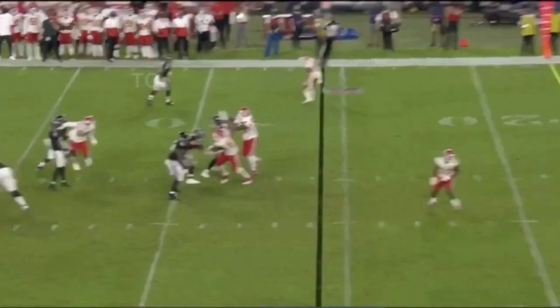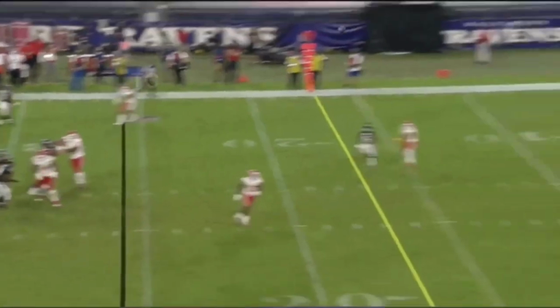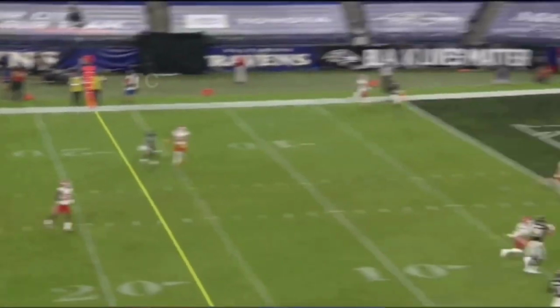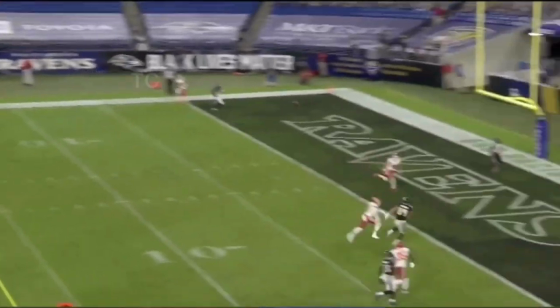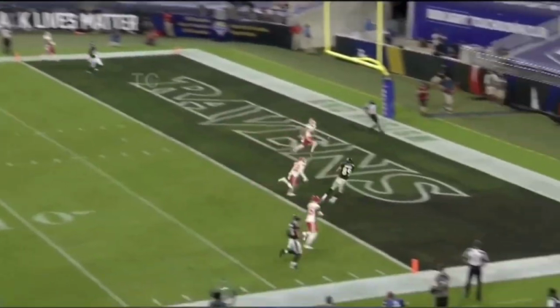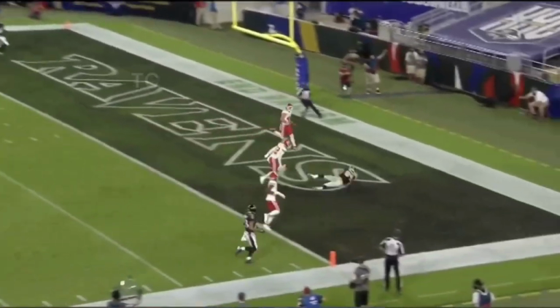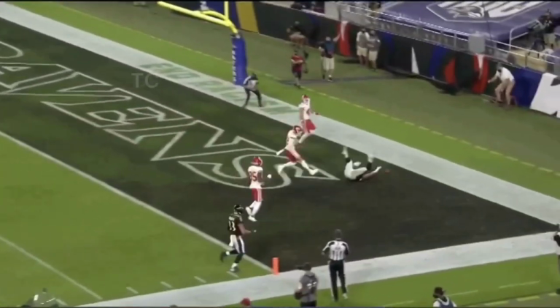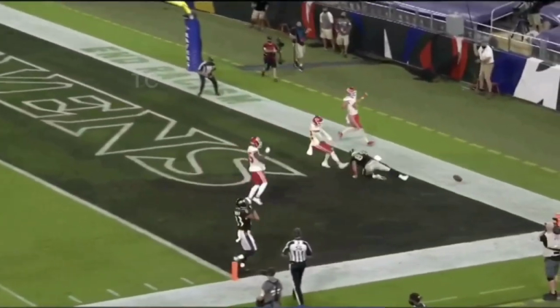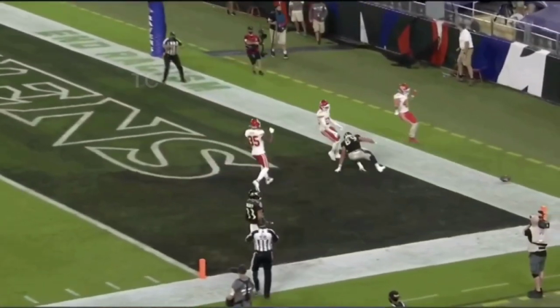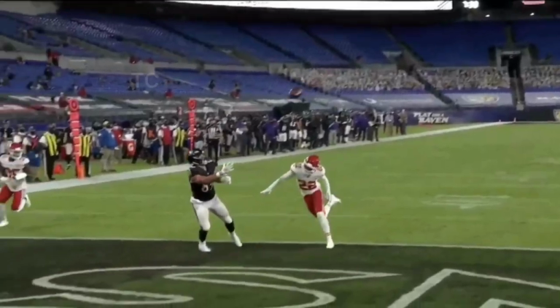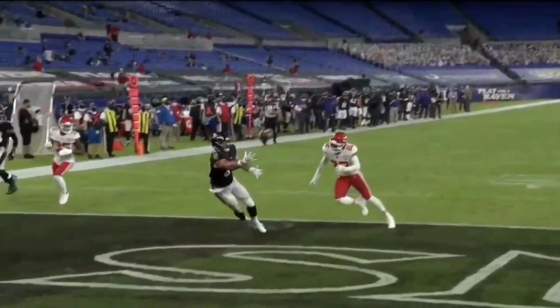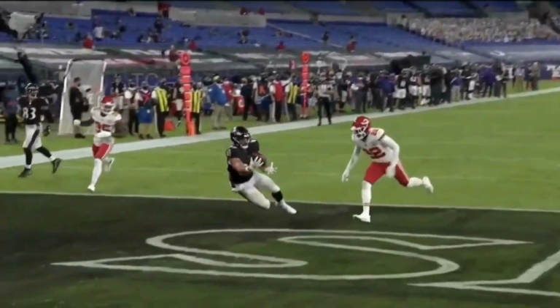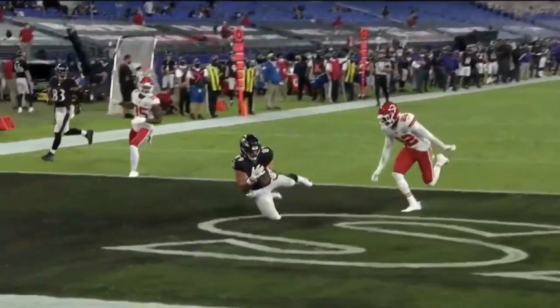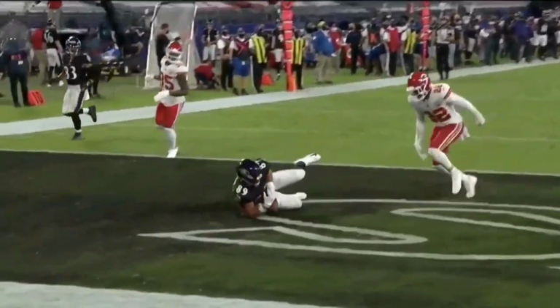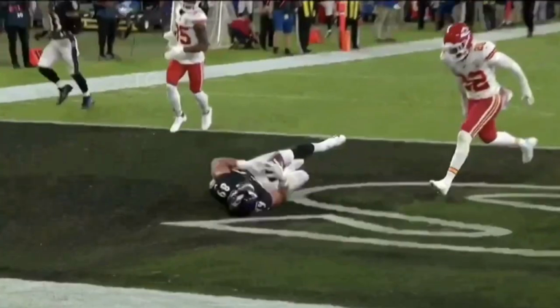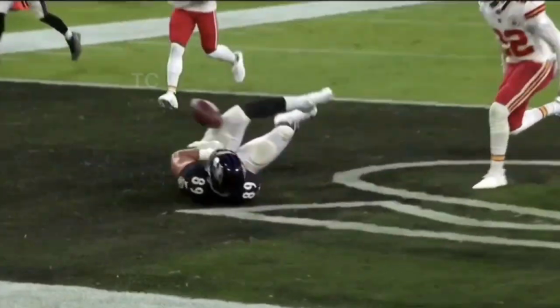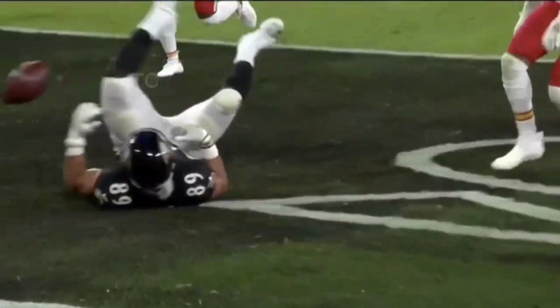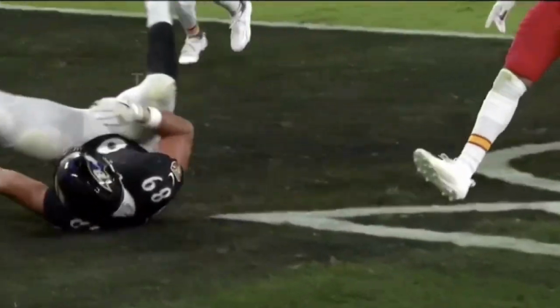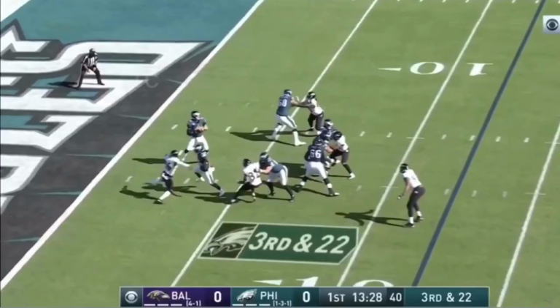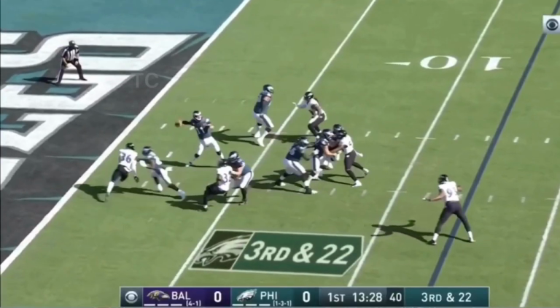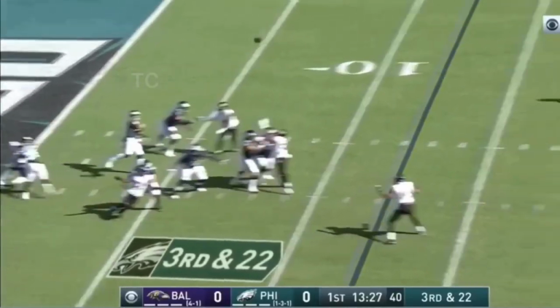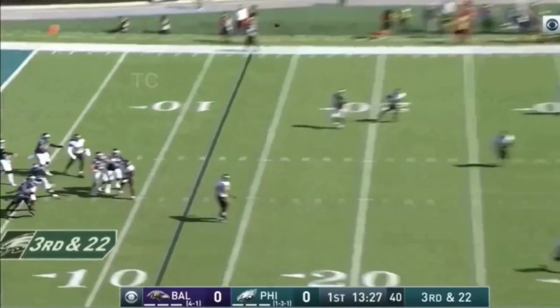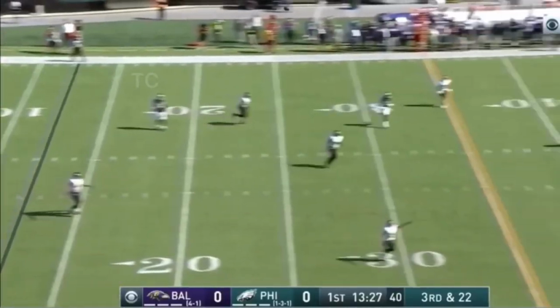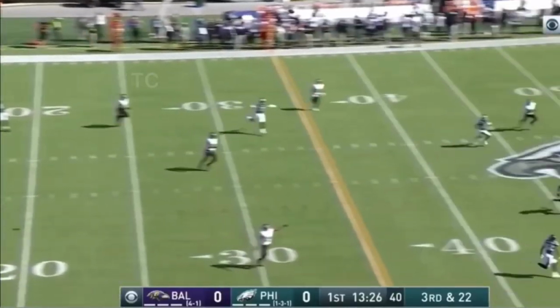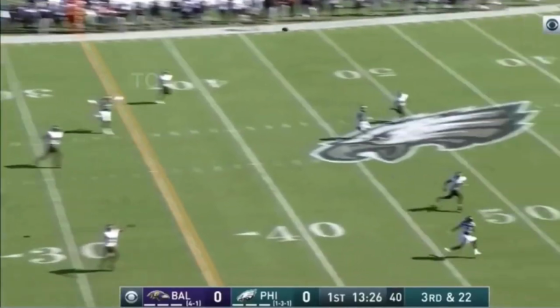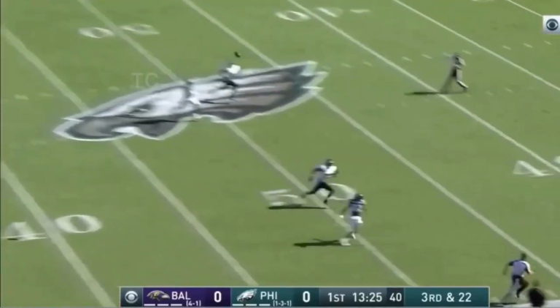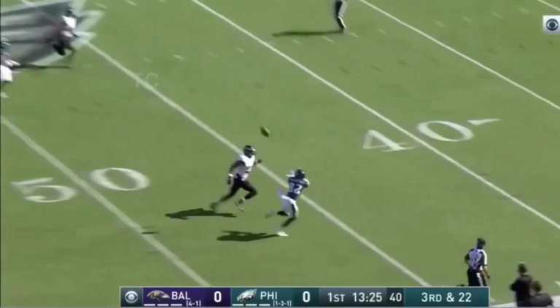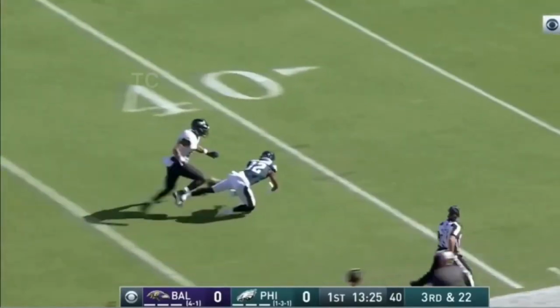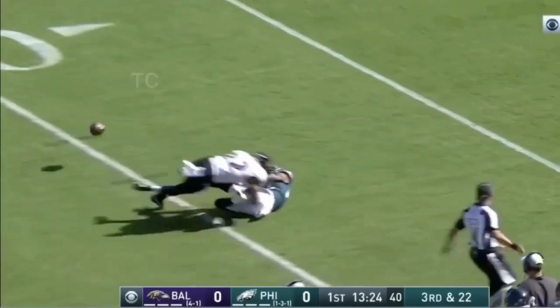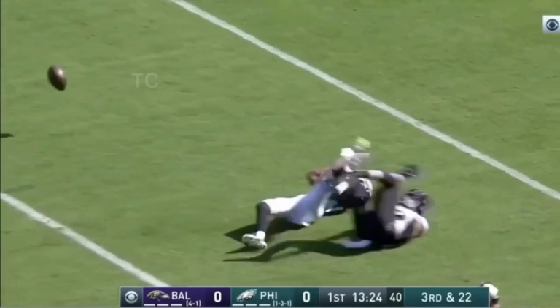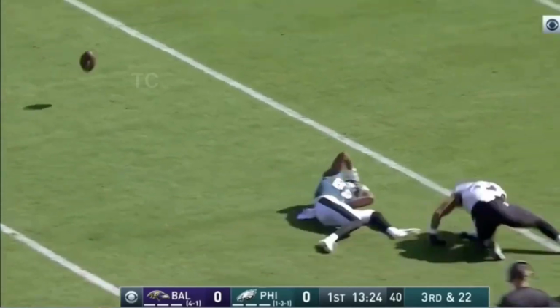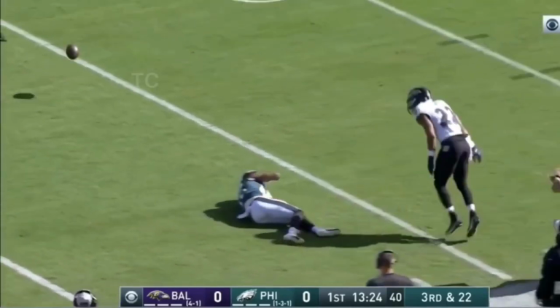Ben with time, going end zone — it is incomplete off the hands of Ojemudia. Jackson shot for the end zone, his tight end Mark Andrews could not bring it in. Perfection on a third and 22, Wentz will air it out, separation — dropped.